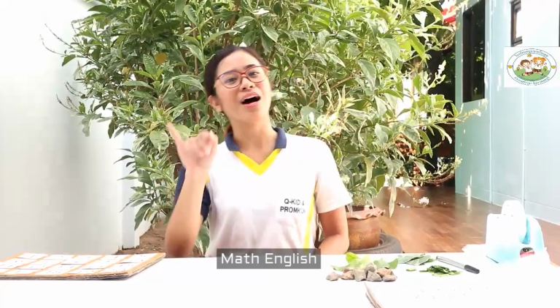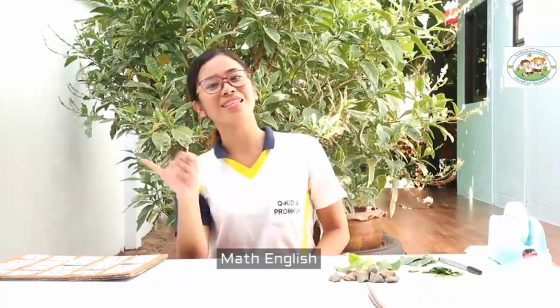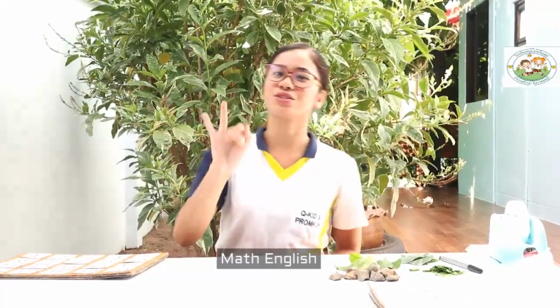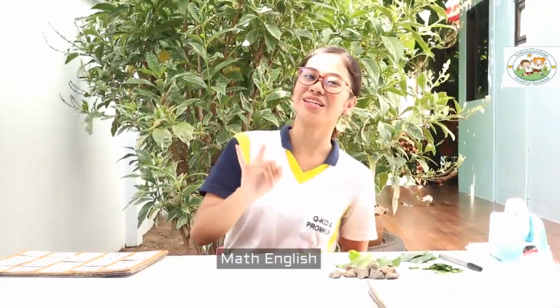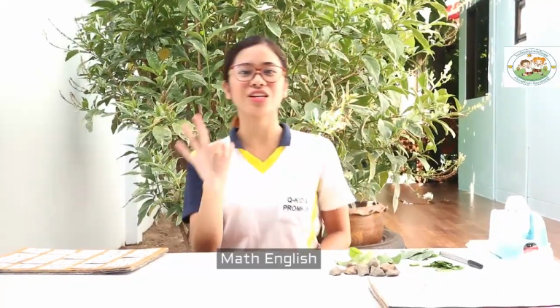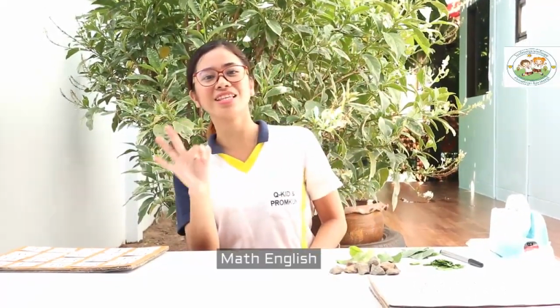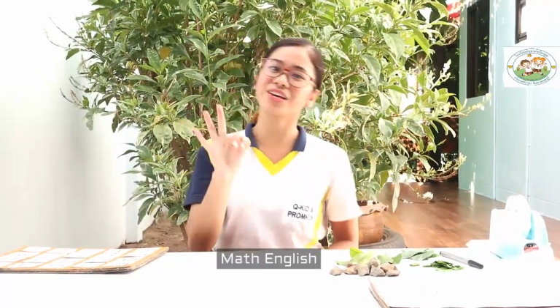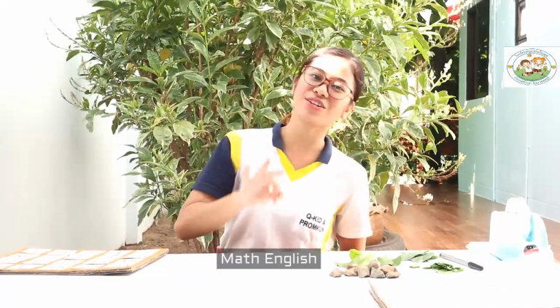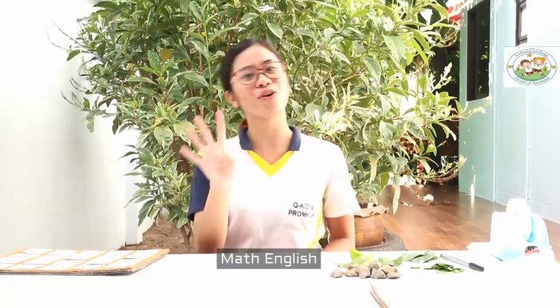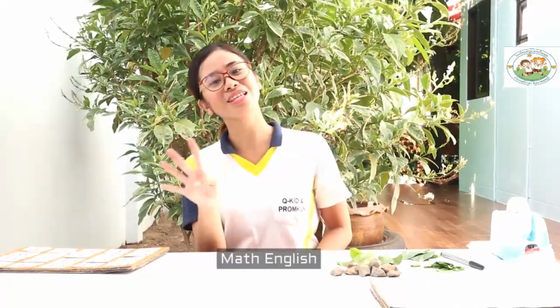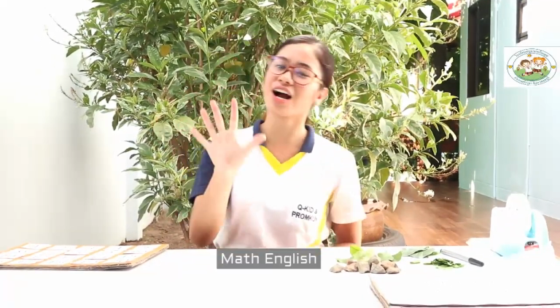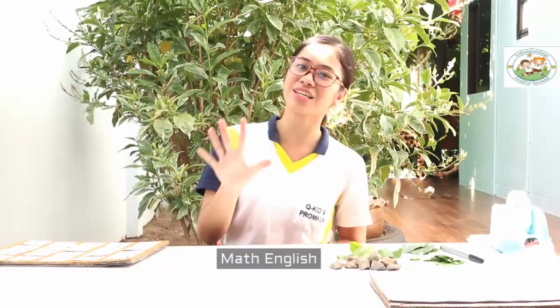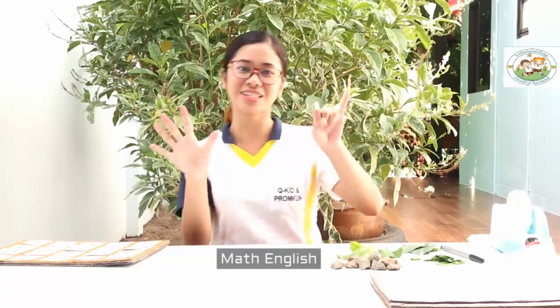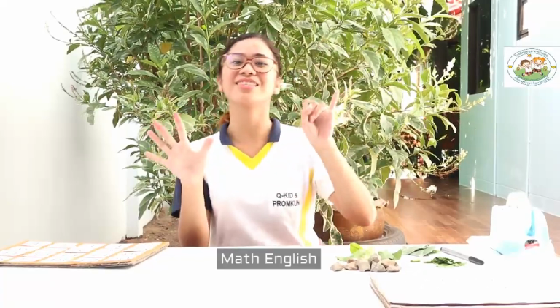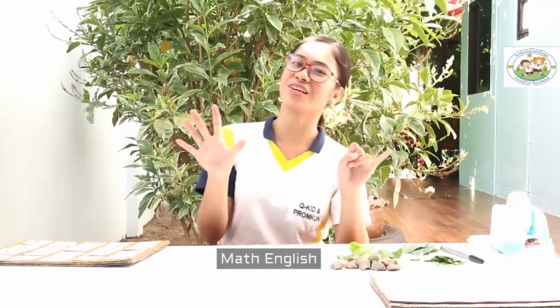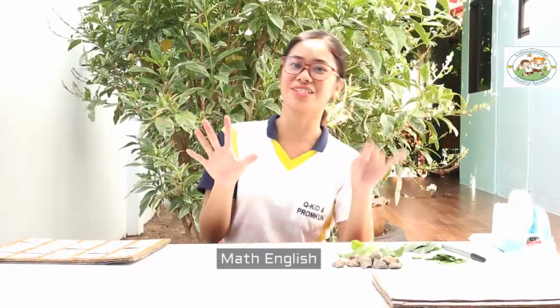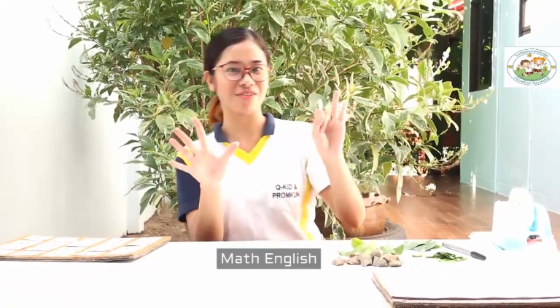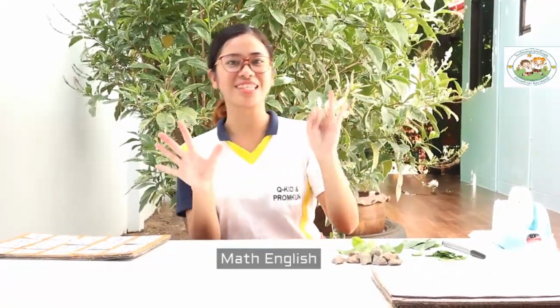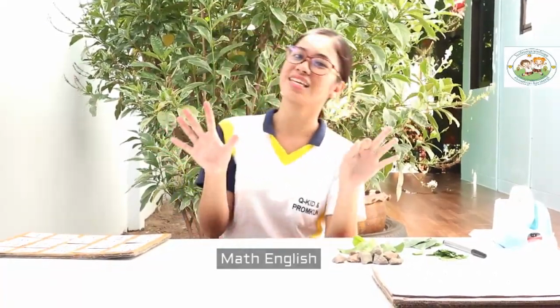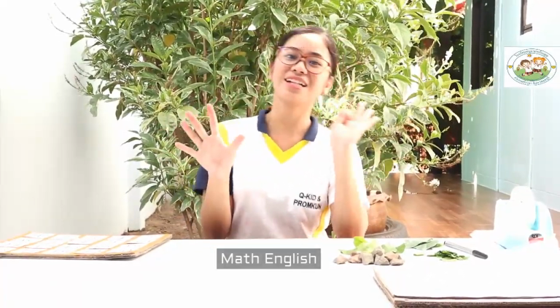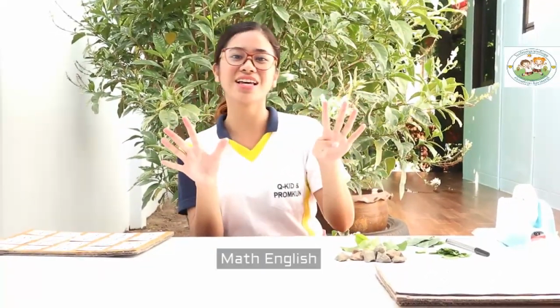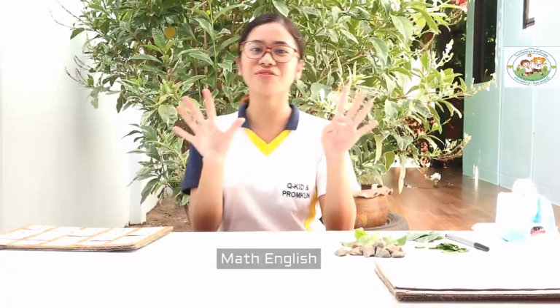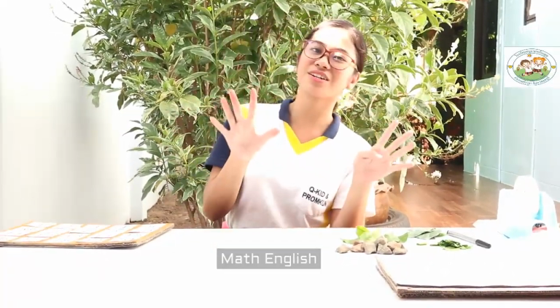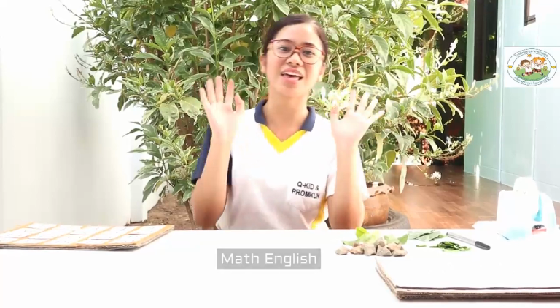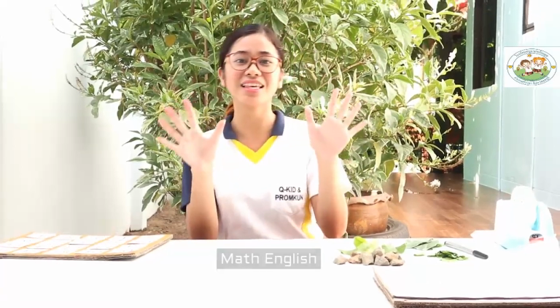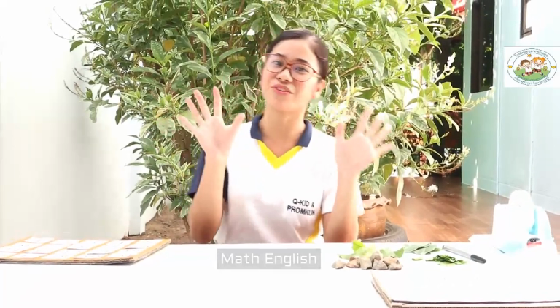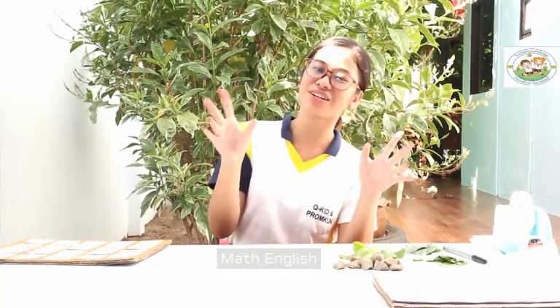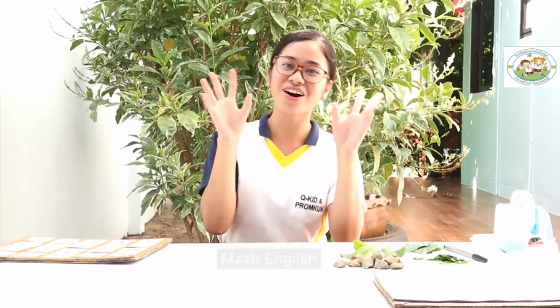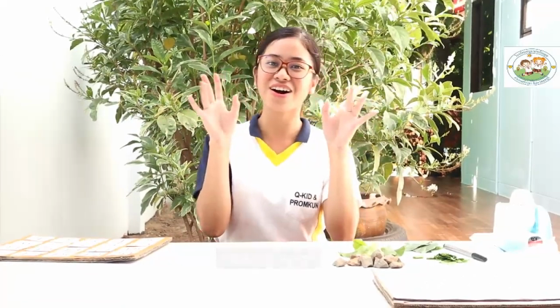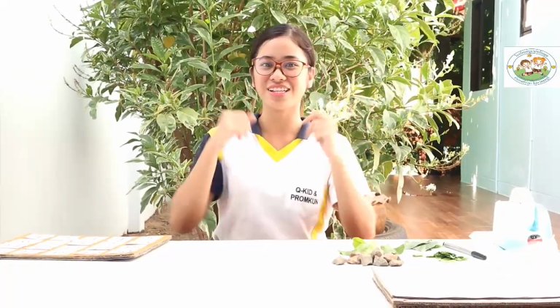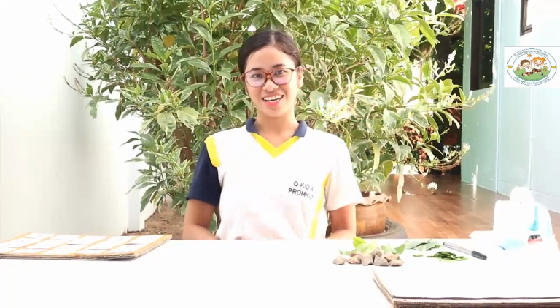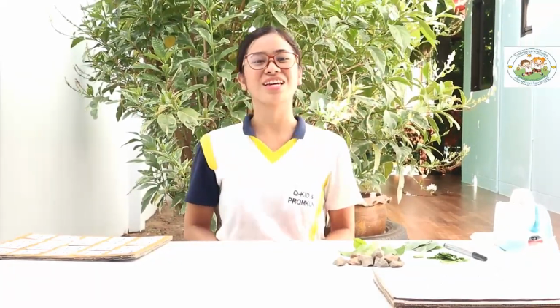One little, two little, three little fingers. Four little, five little, six little fingers. Seven little, eight little, nine little fingers. Ten little fingers. Okay!